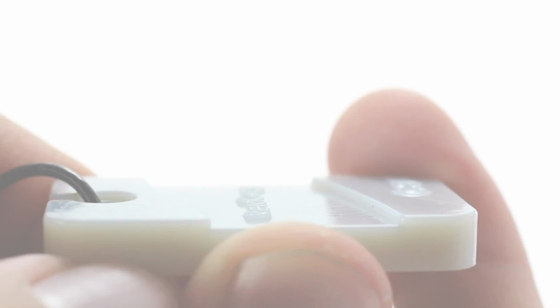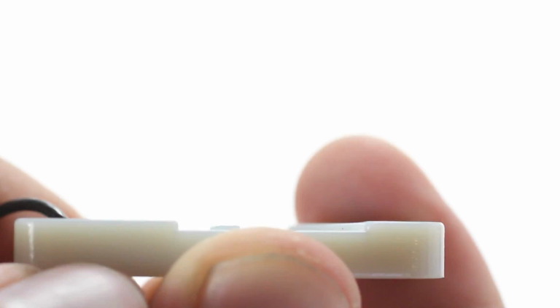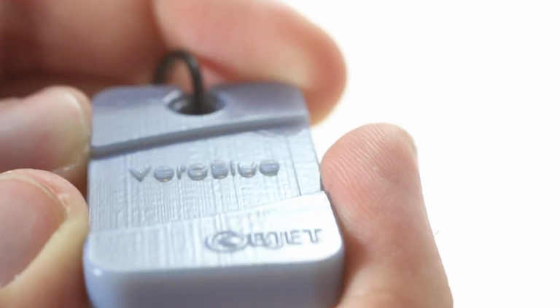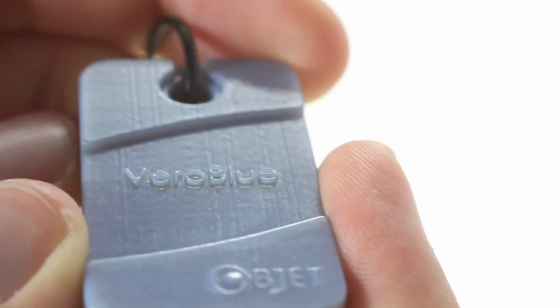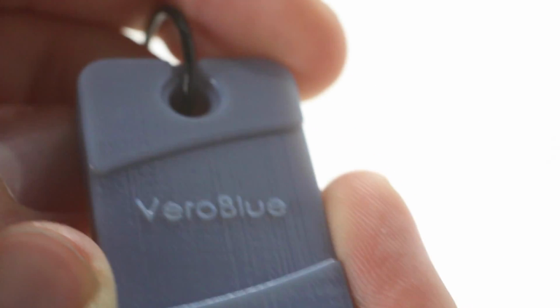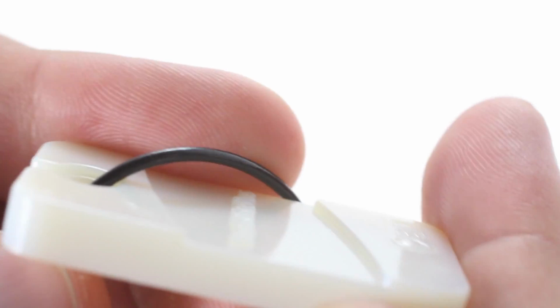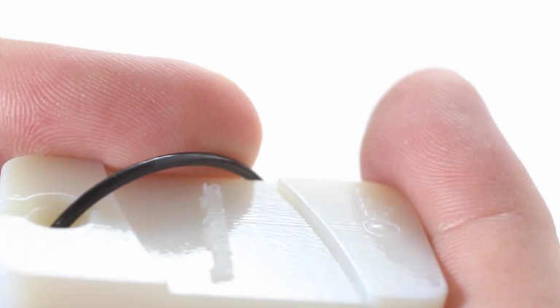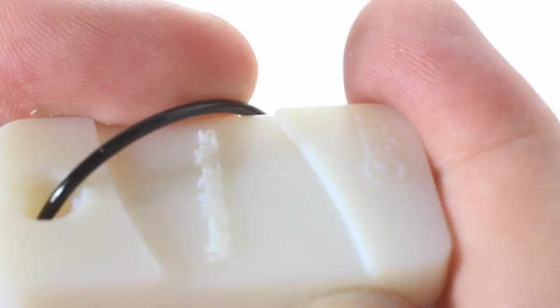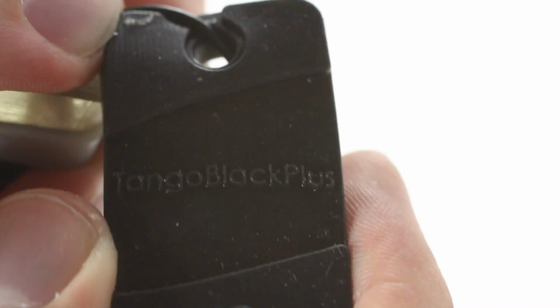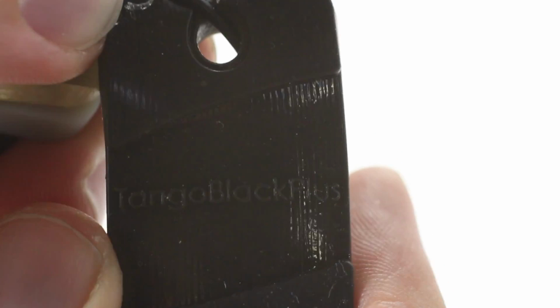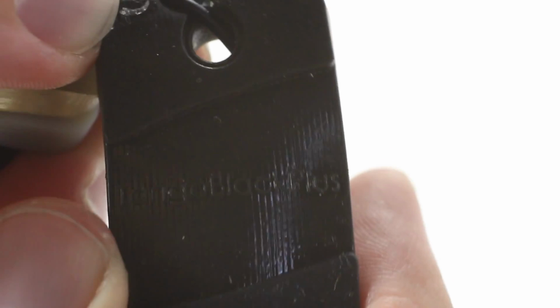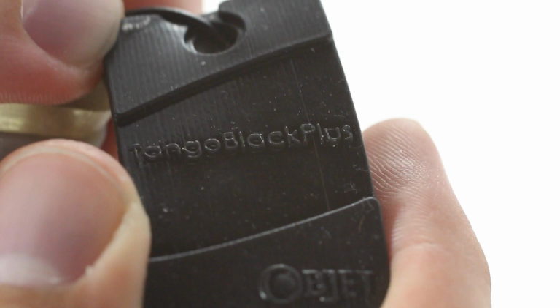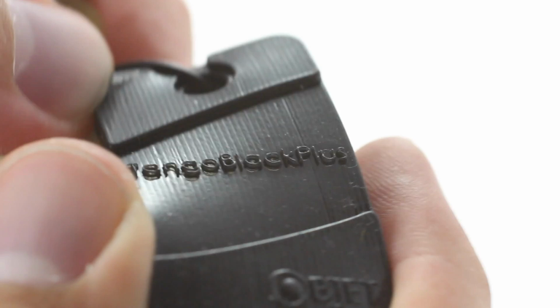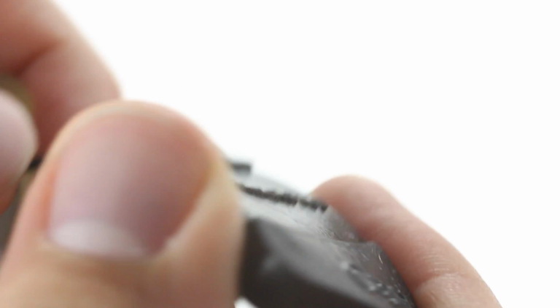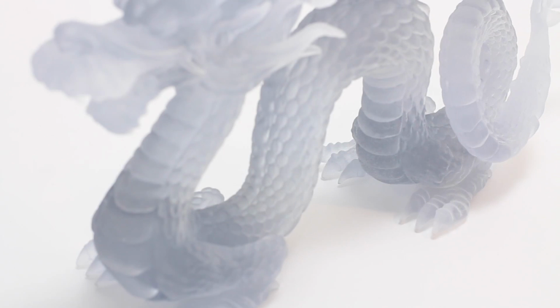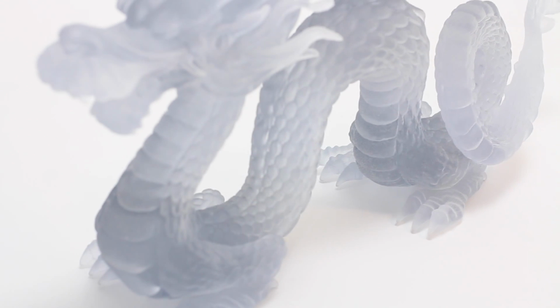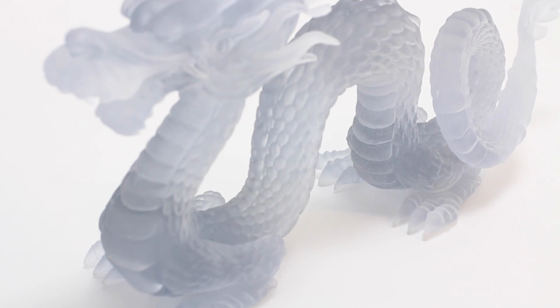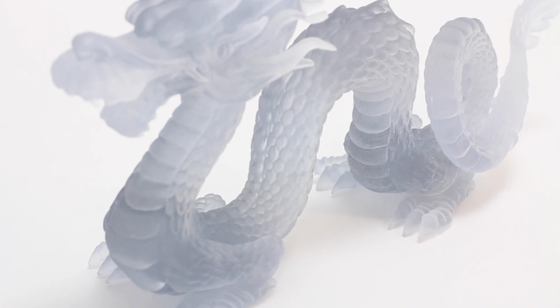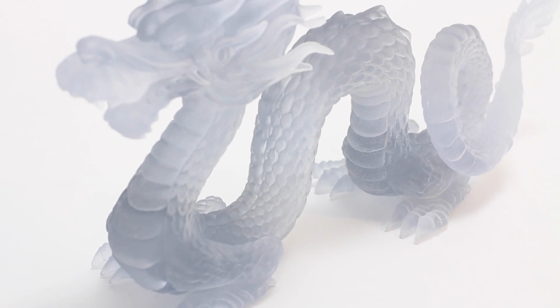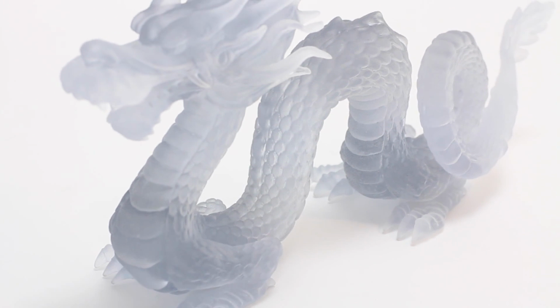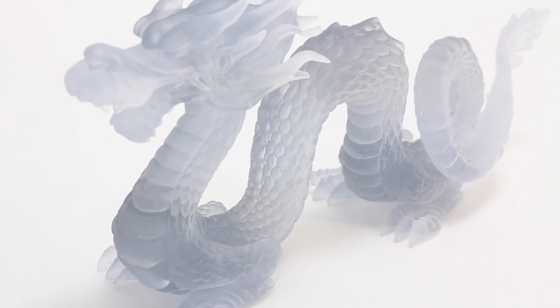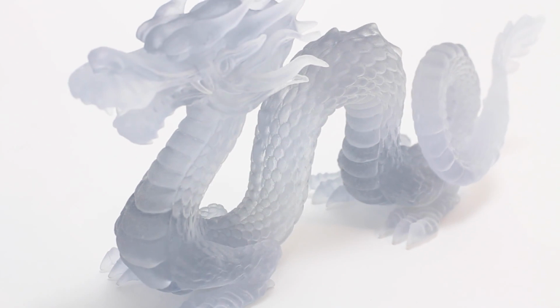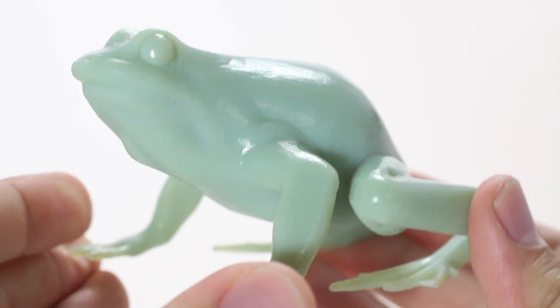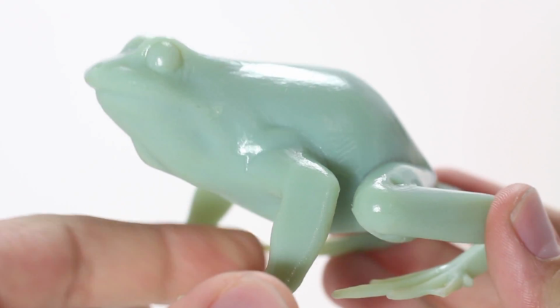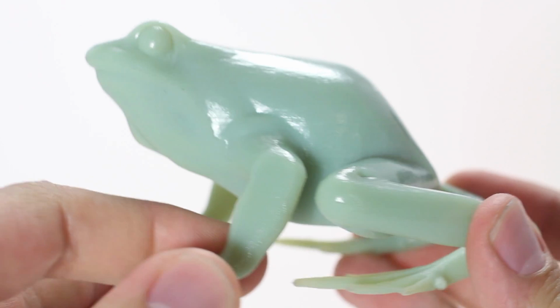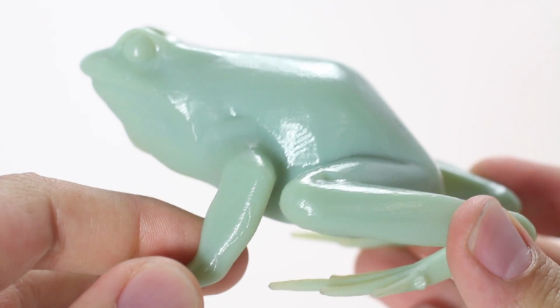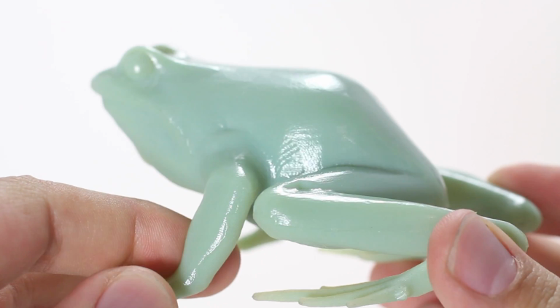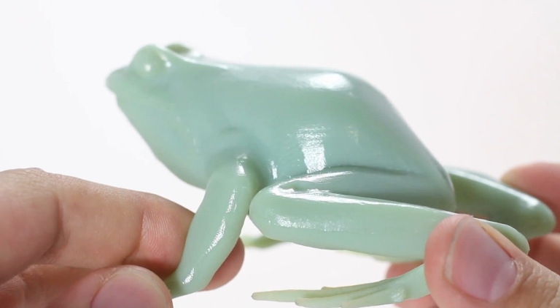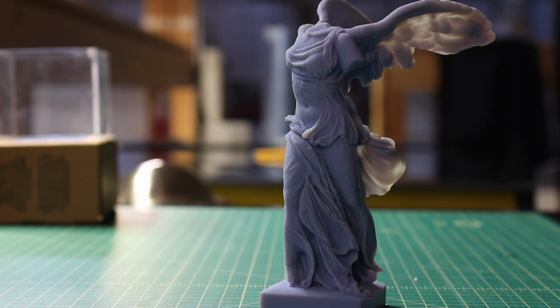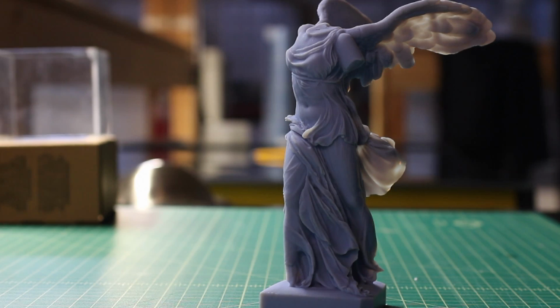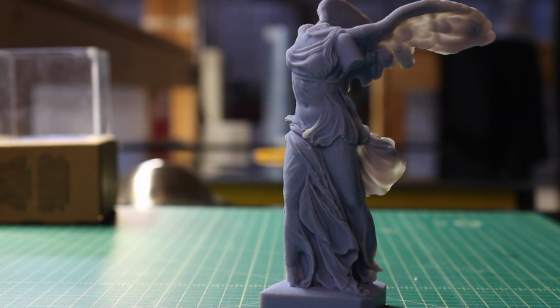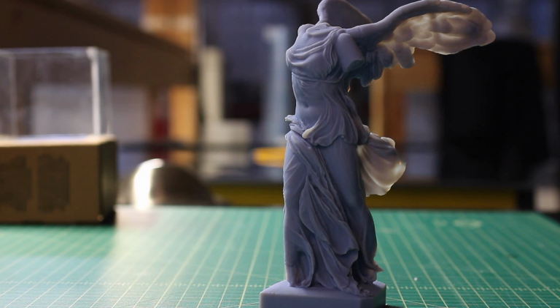PolyJet machines are capable of builds with a very fine layer resolution, producing parts that are smooth with a great surface finish. The inkjet heads are capable of a layer thickness of 30, 28, or even 16 microns.